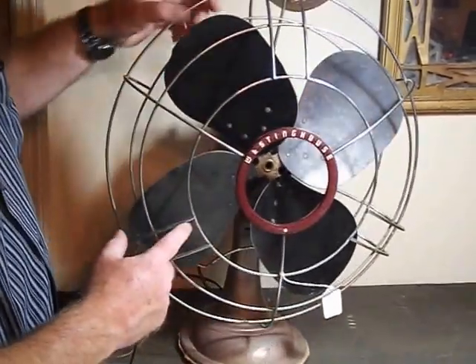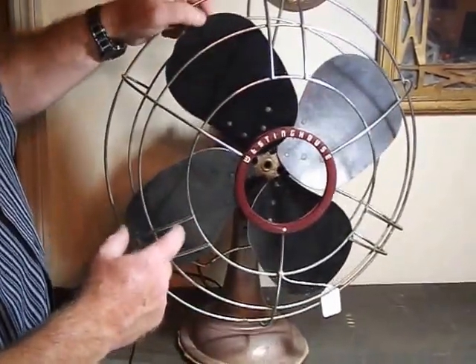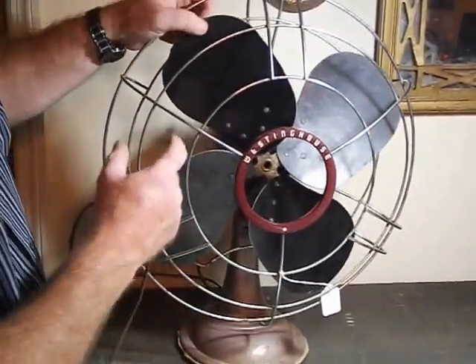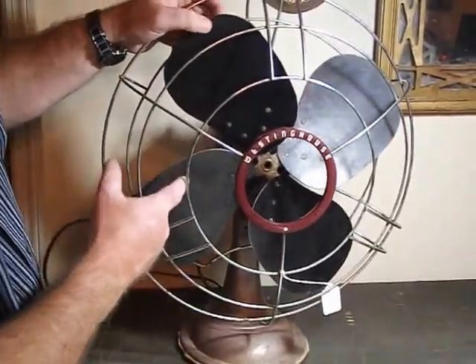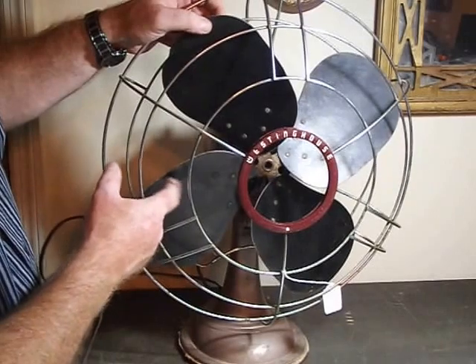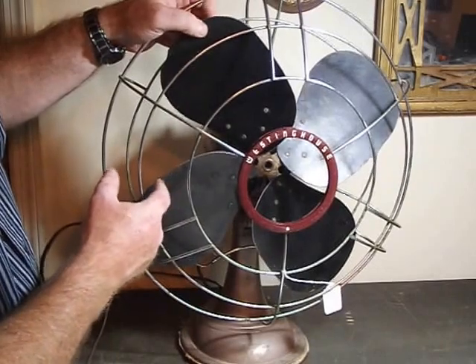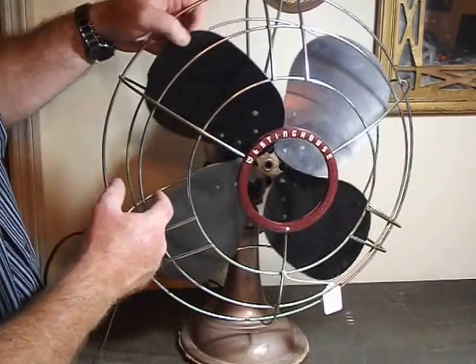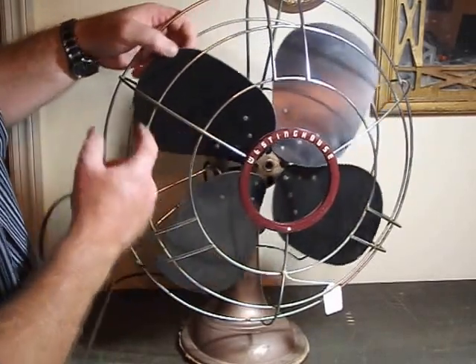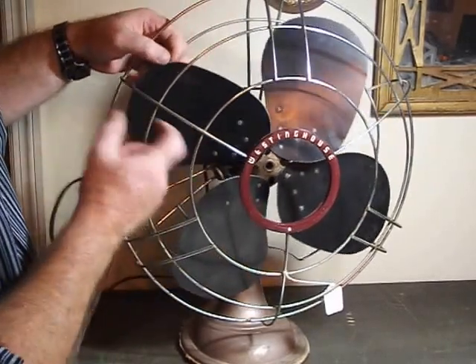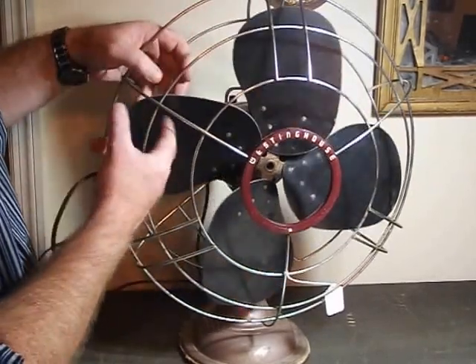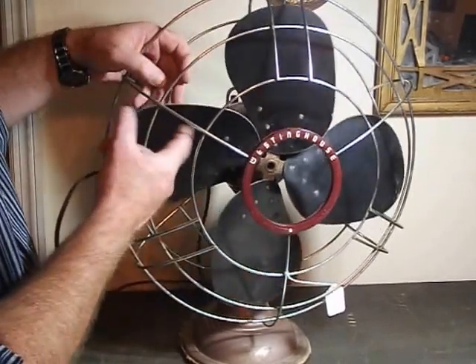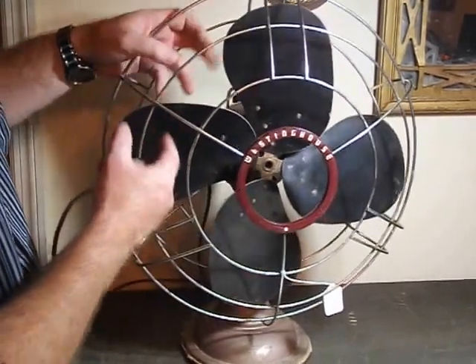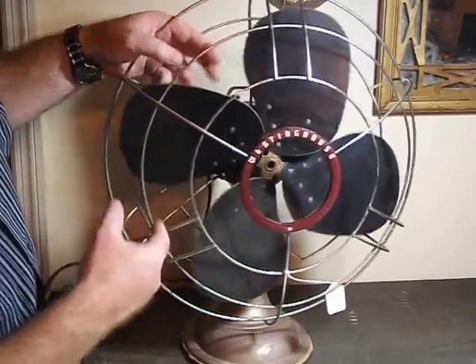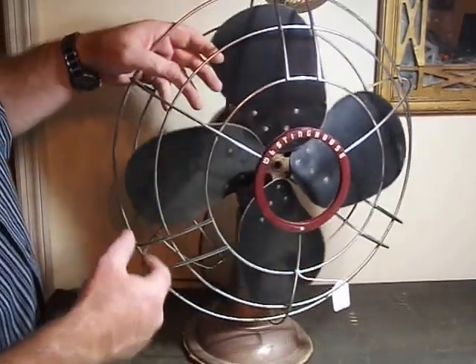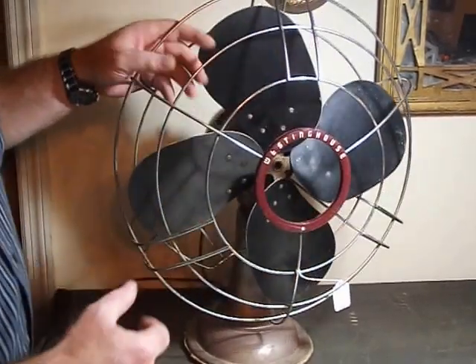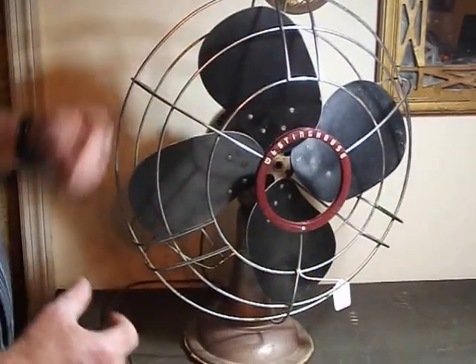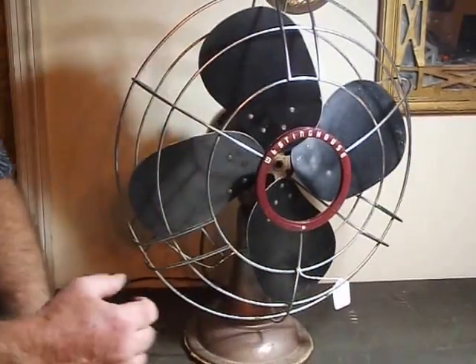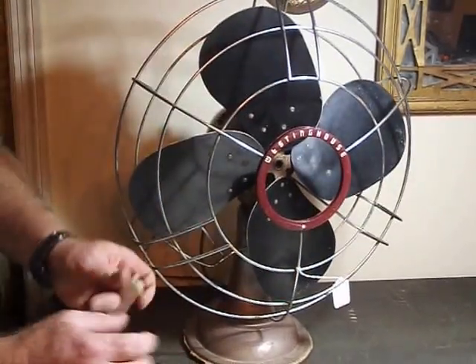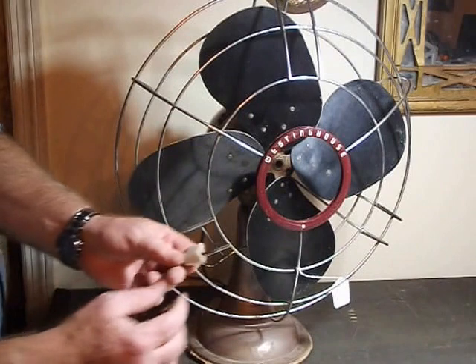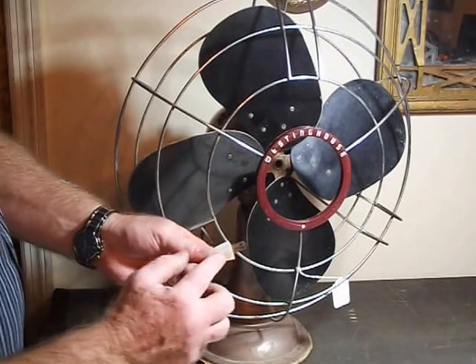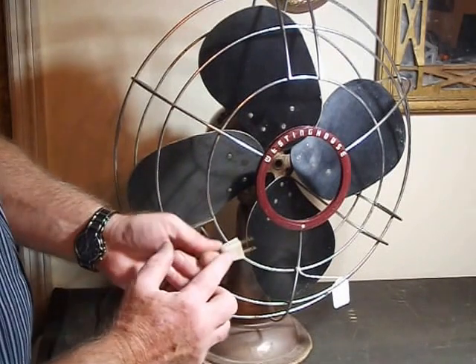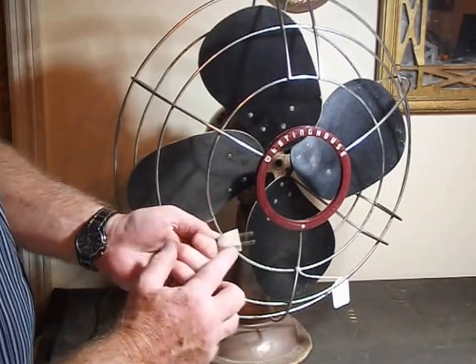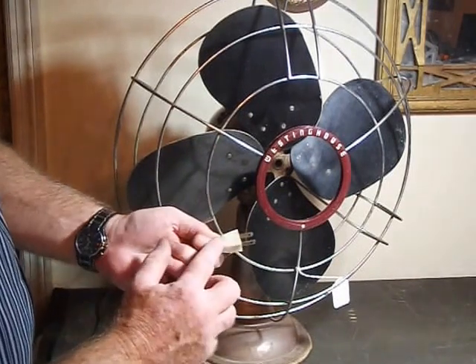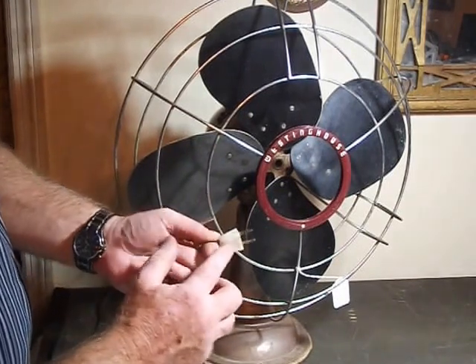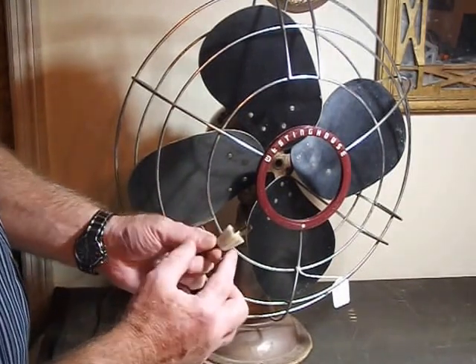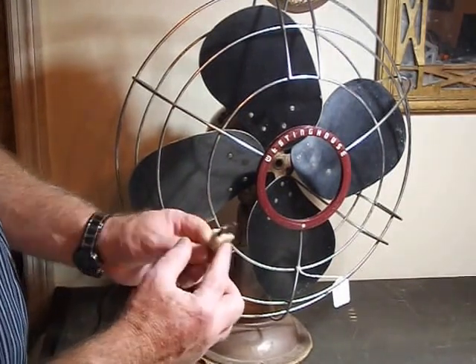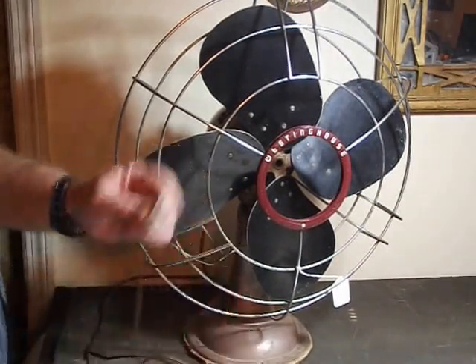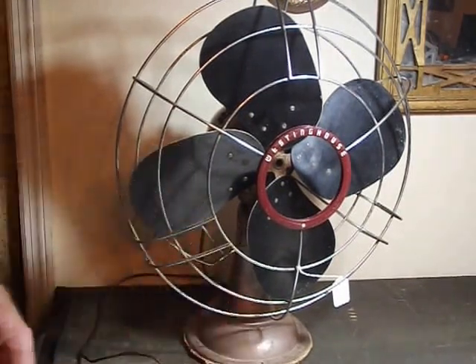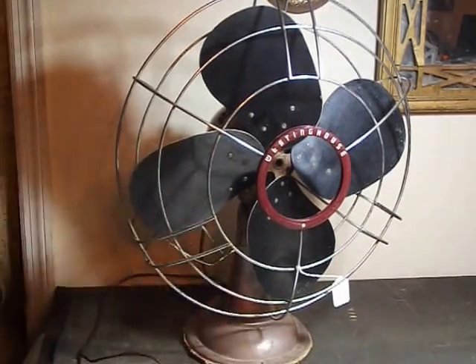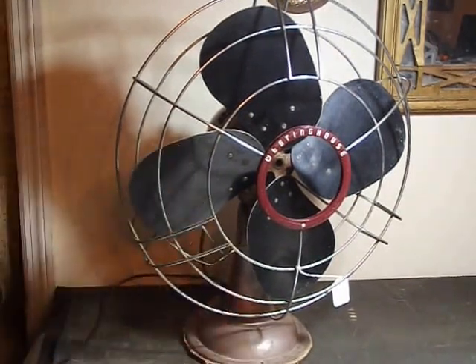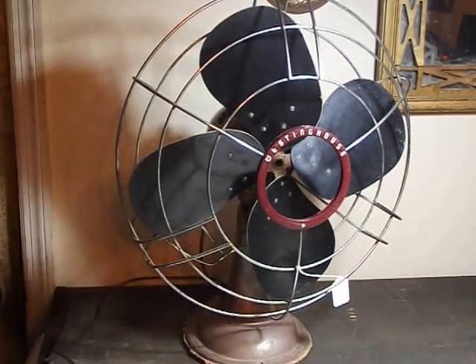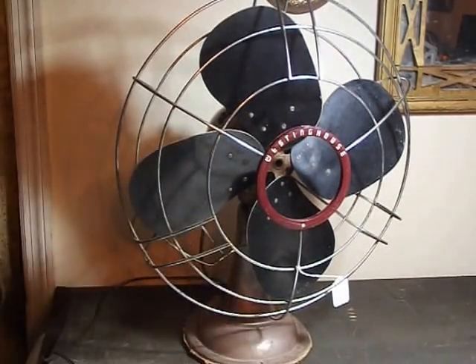We've got carbon blades and some sort of maybe bakelite plastic. It does have a bakelite white plug. We're going to plug it in and see what happens.